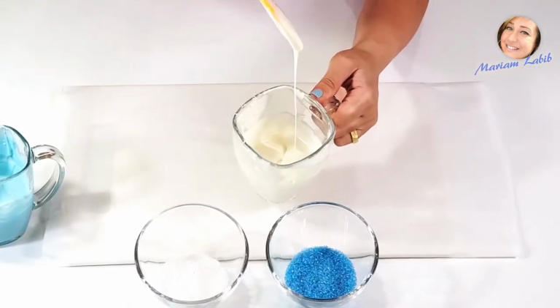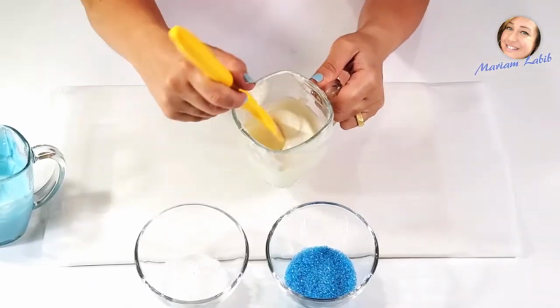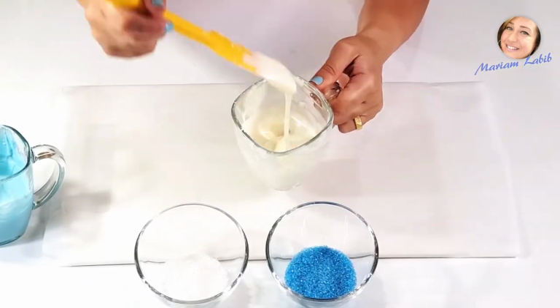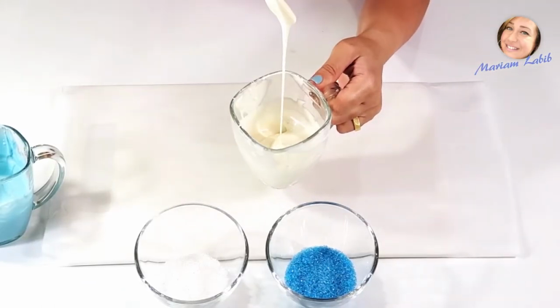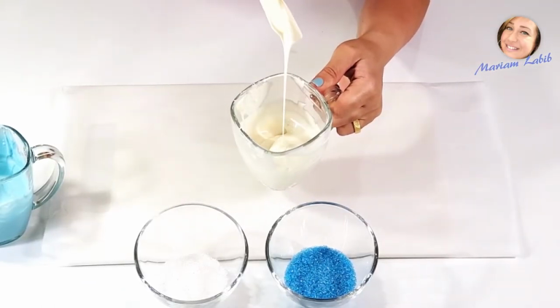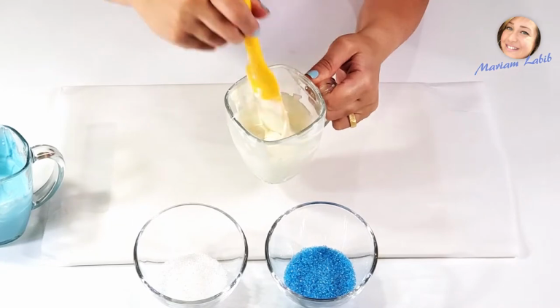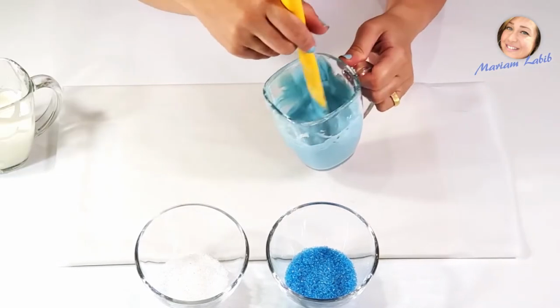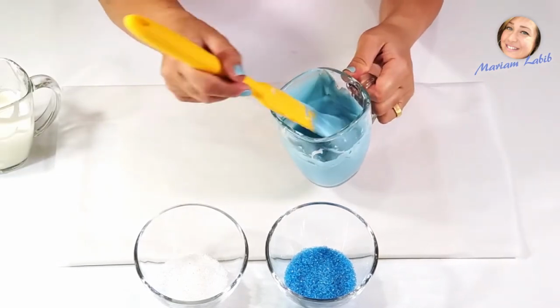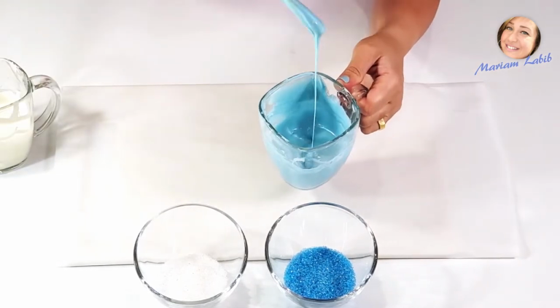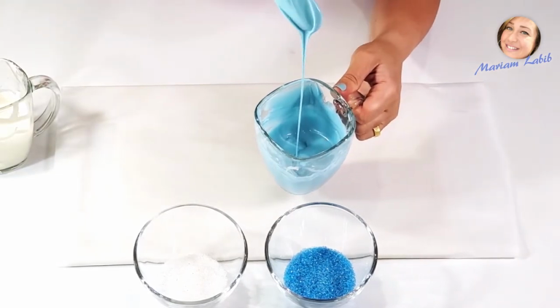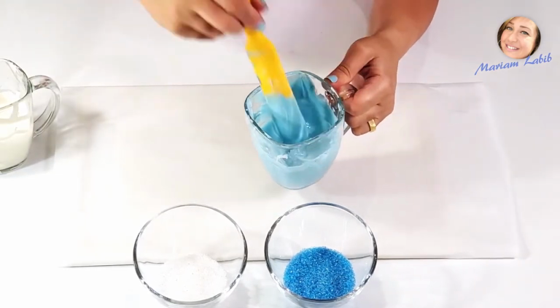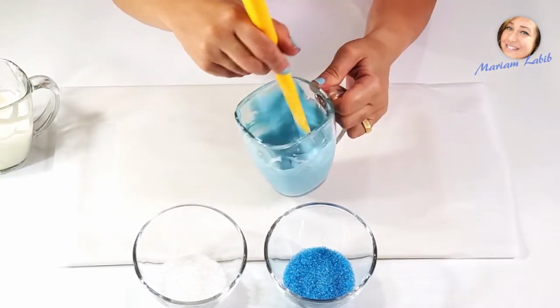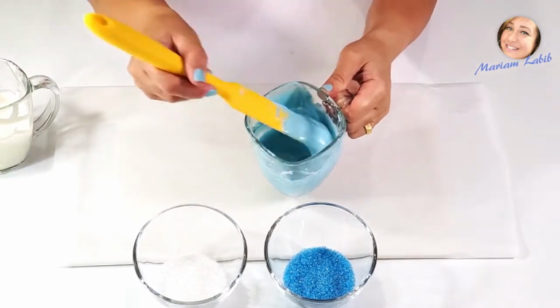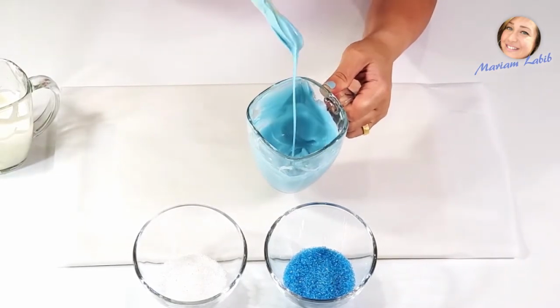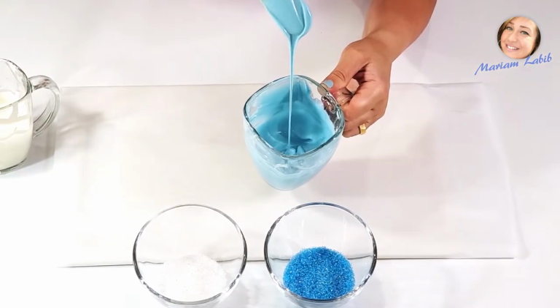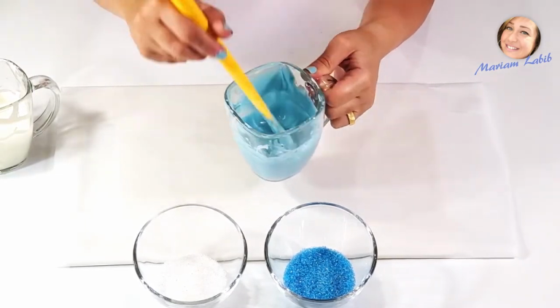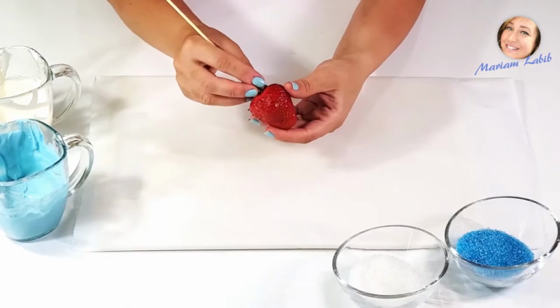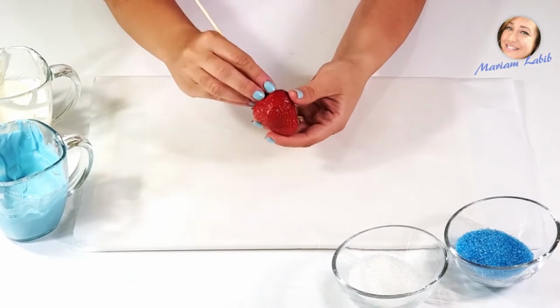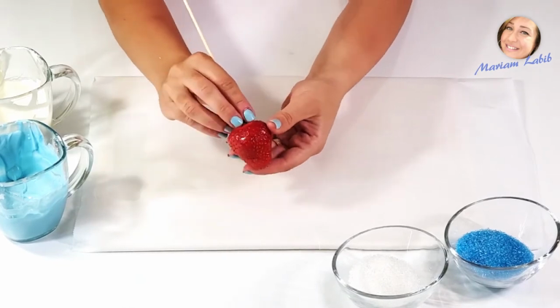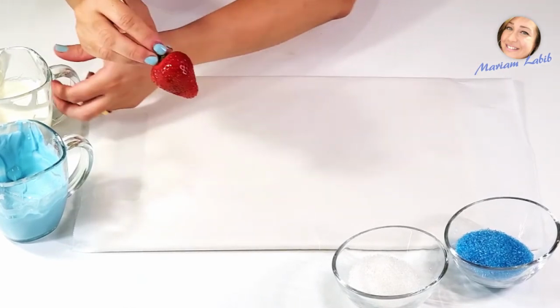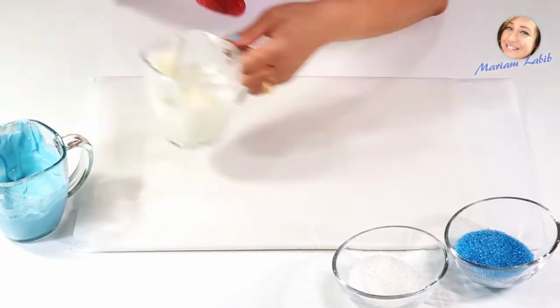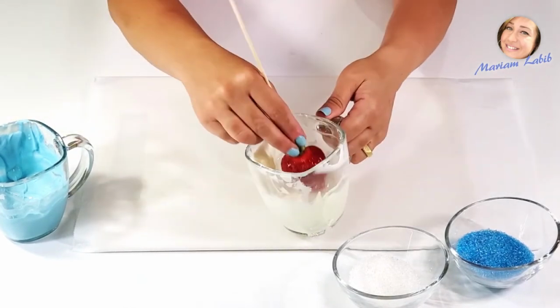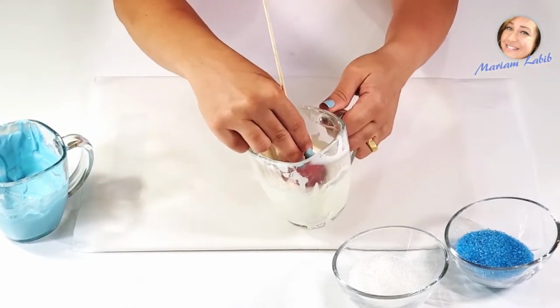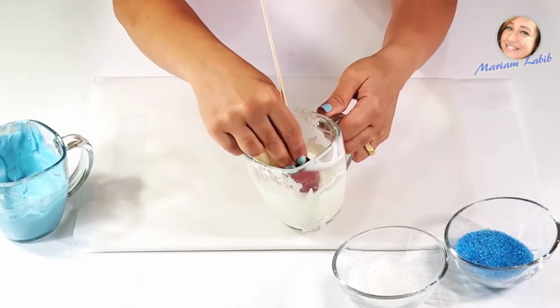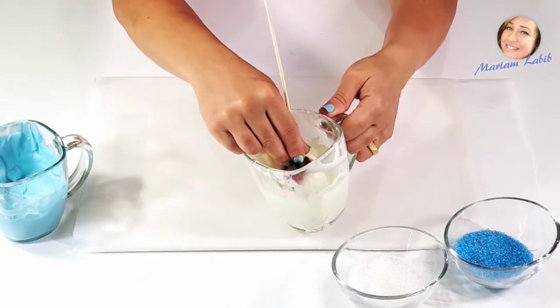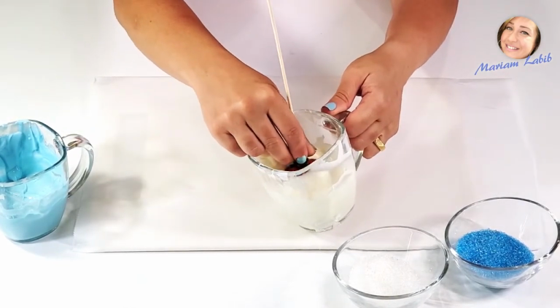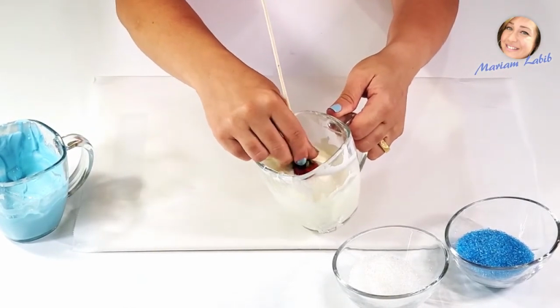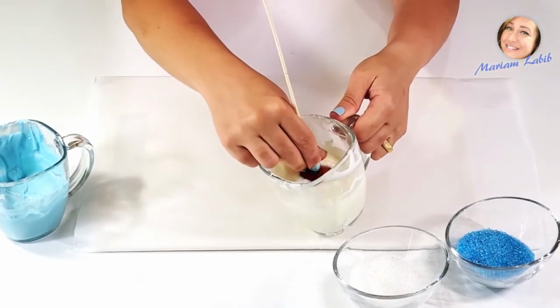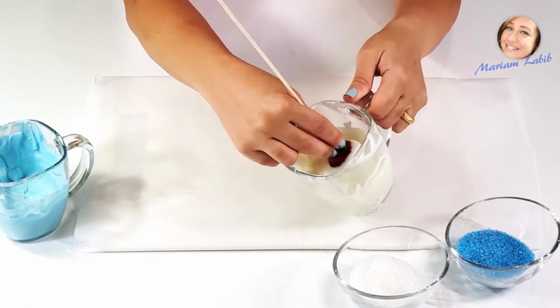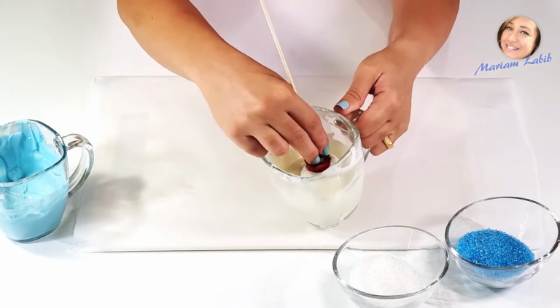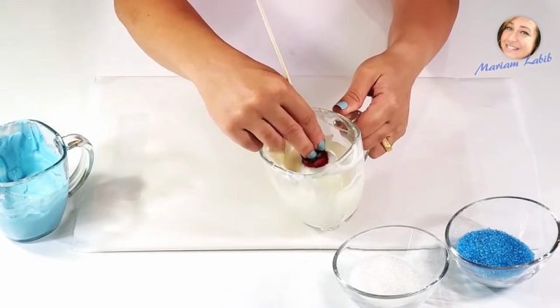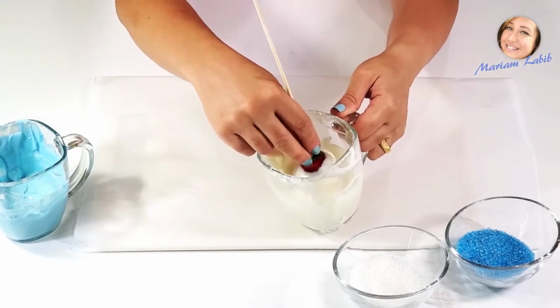Melt the chocolate of your choice. Here I used white and blue chocolate. Dip the strawberries in the chocolate and start to decorate each one.